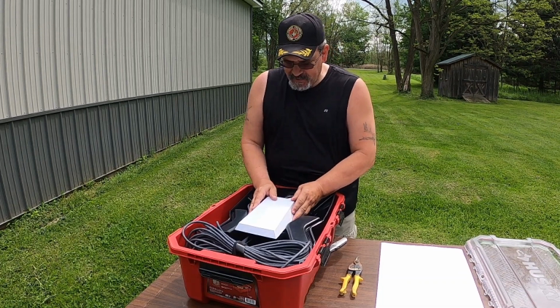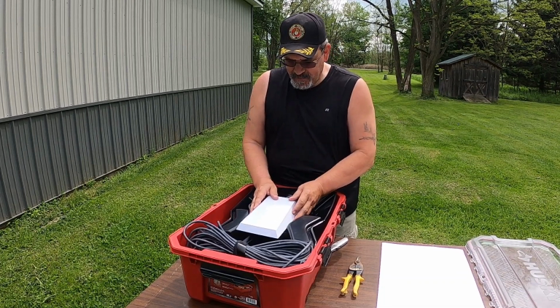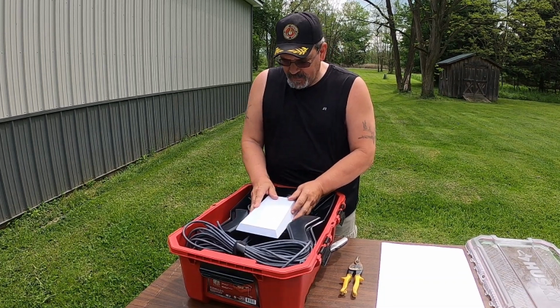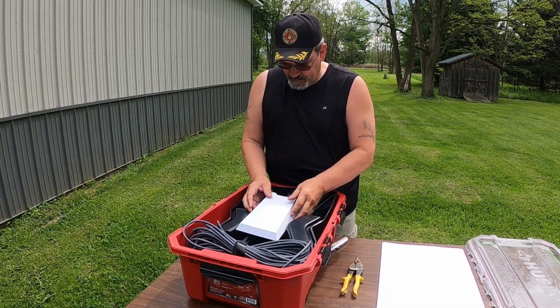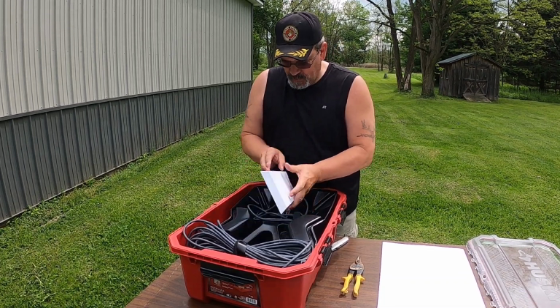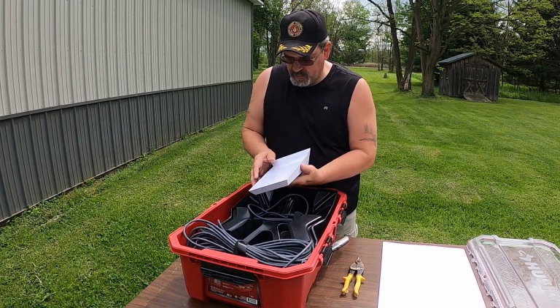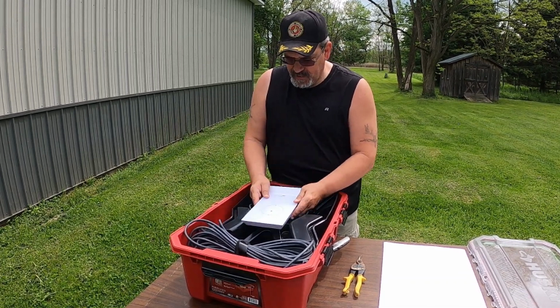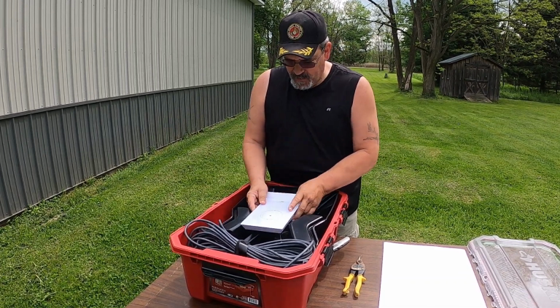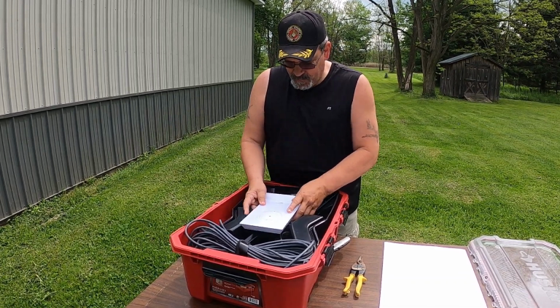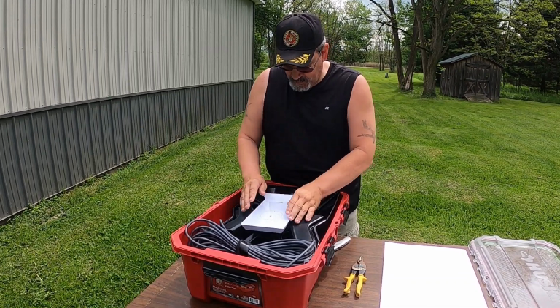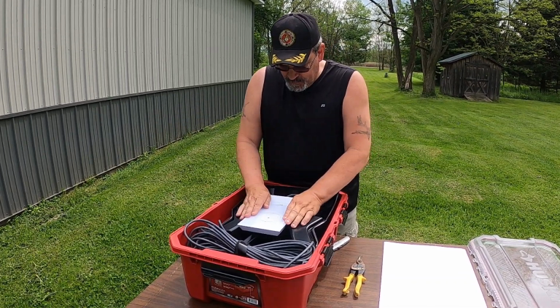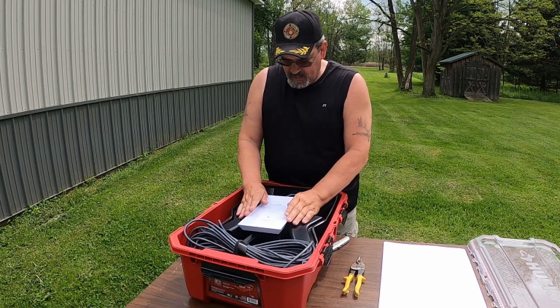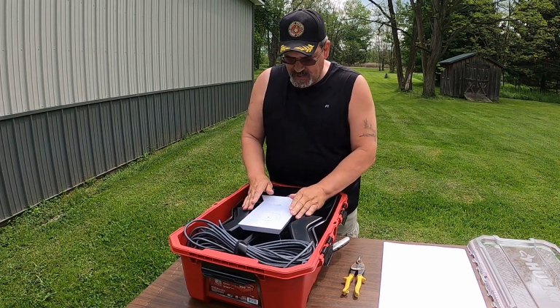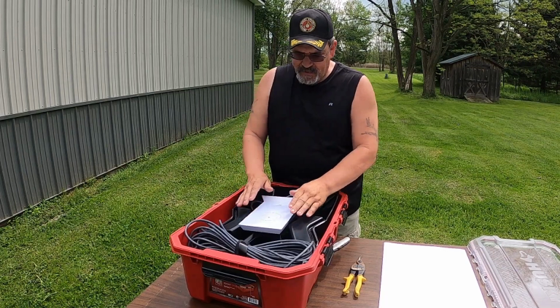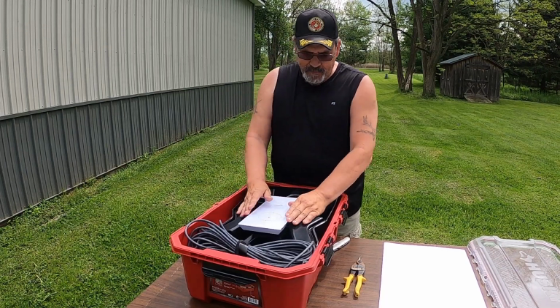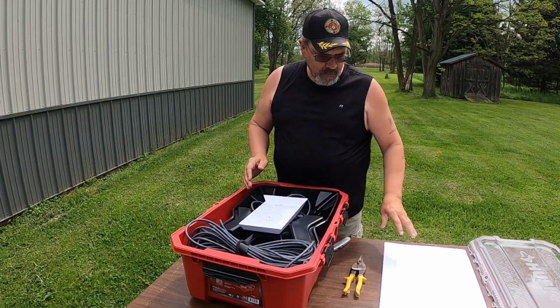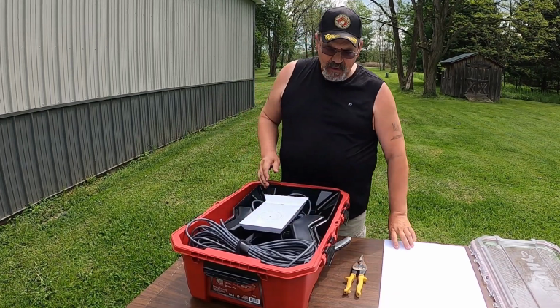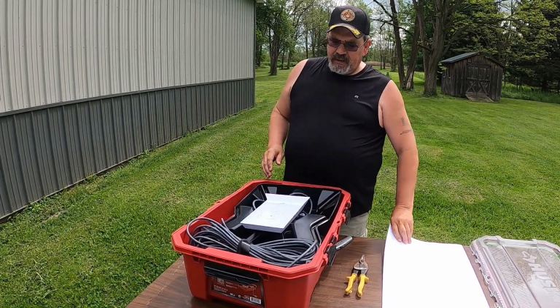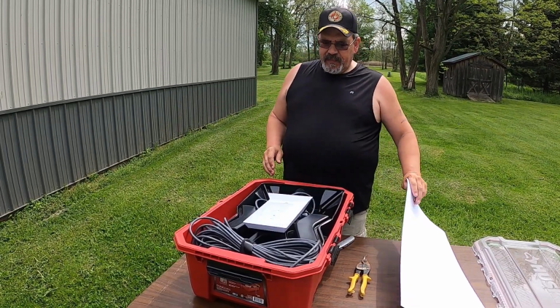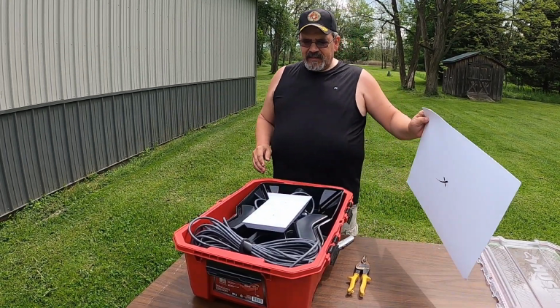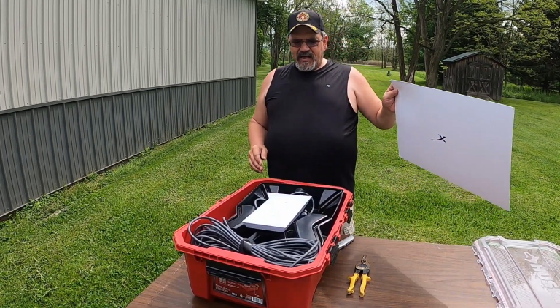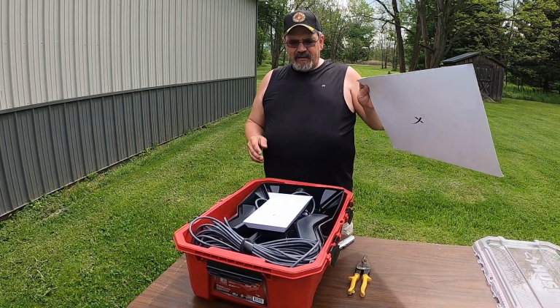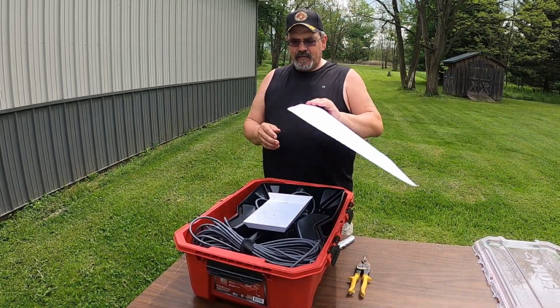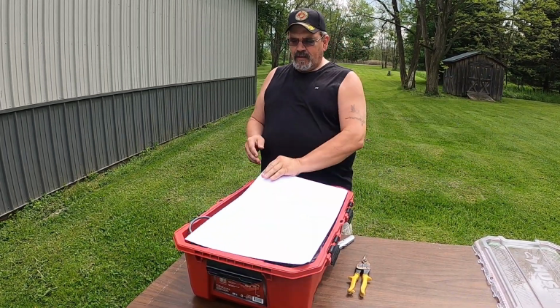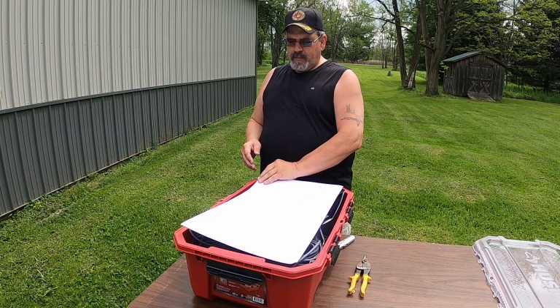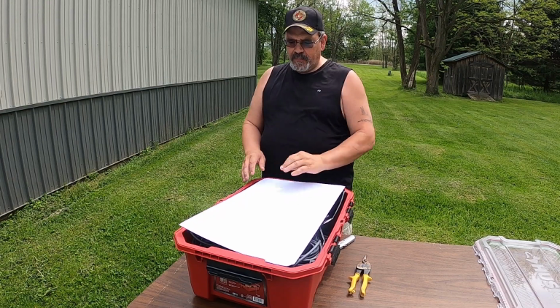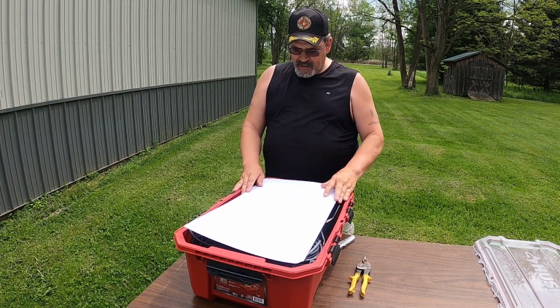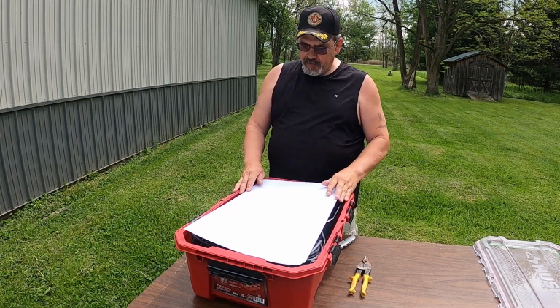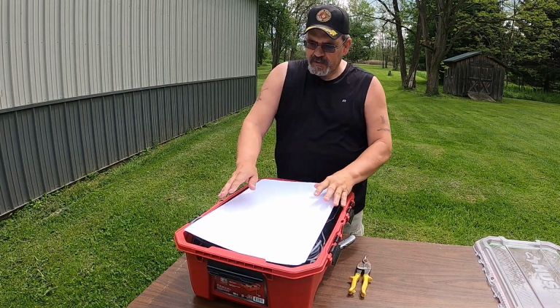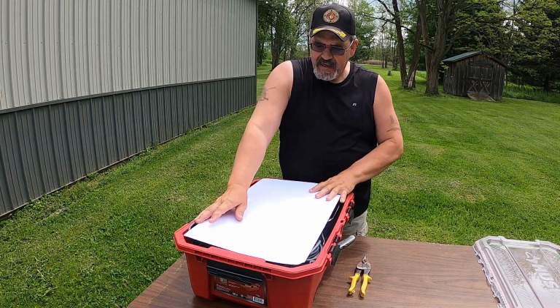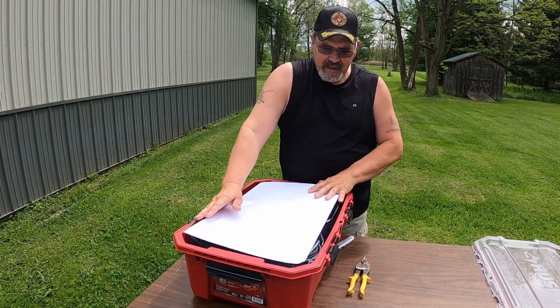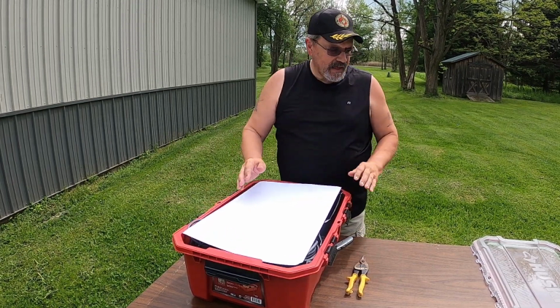We take our router and set it down inside — just like that. And just to be on the safe side, put the piece of cardboard that comes in the packaging on top.